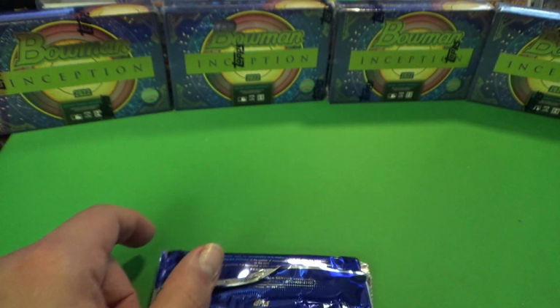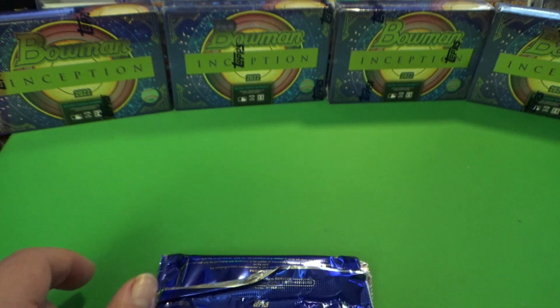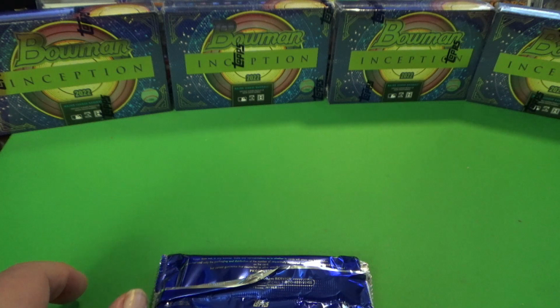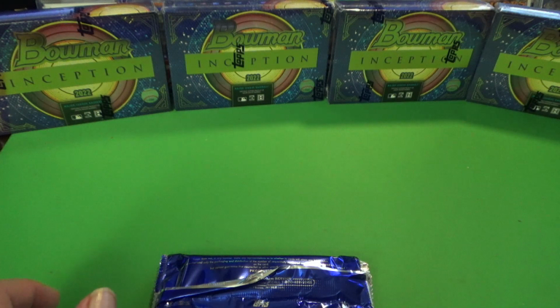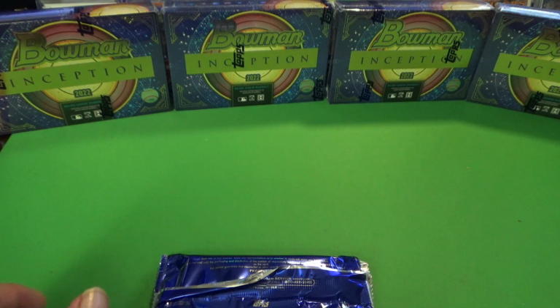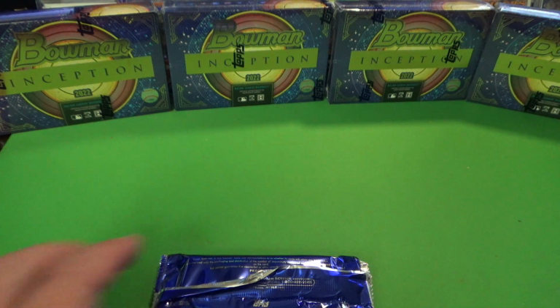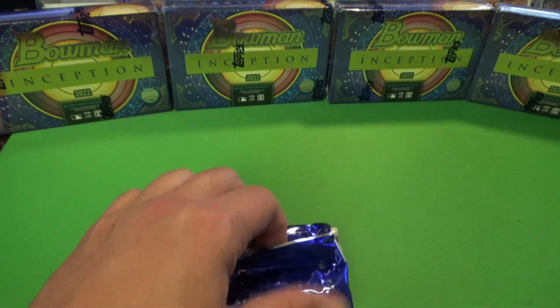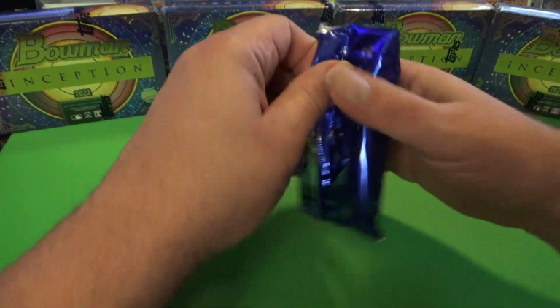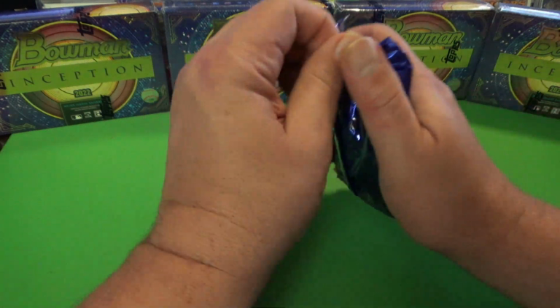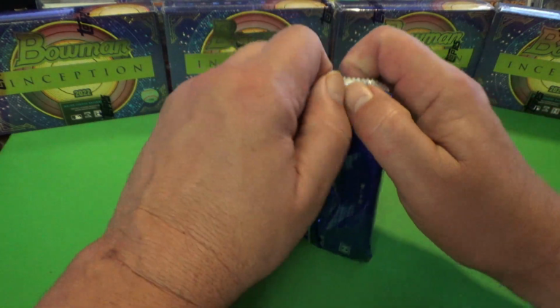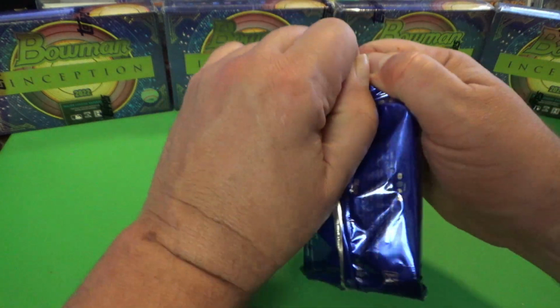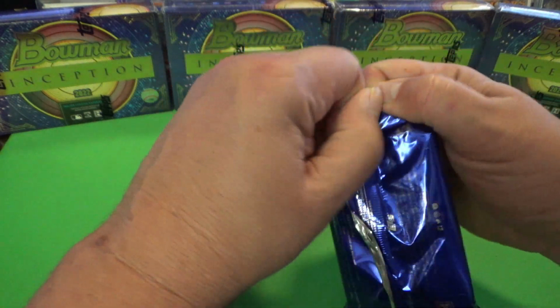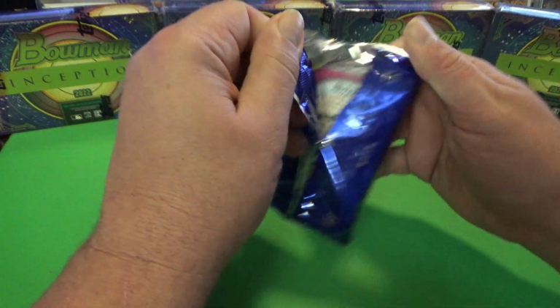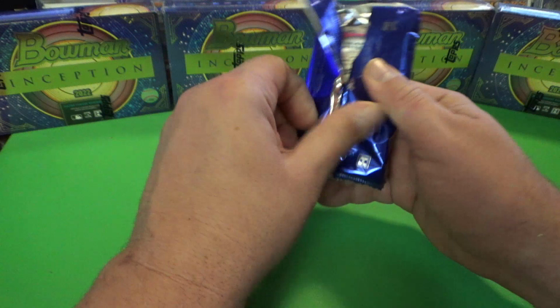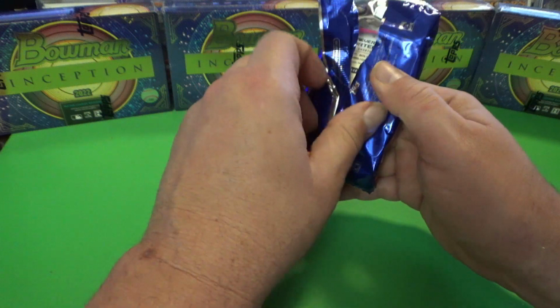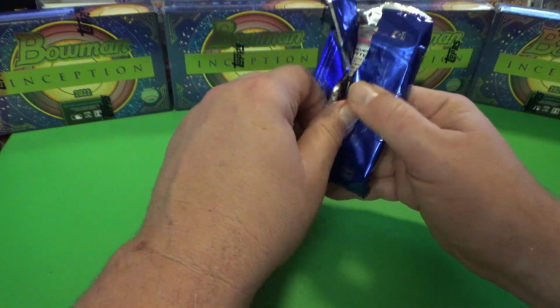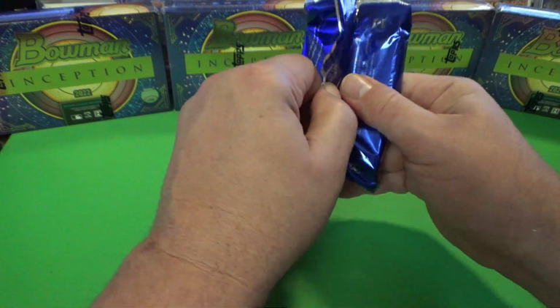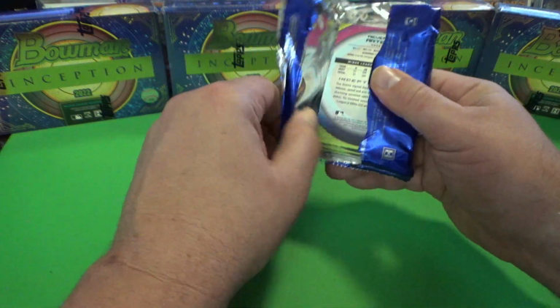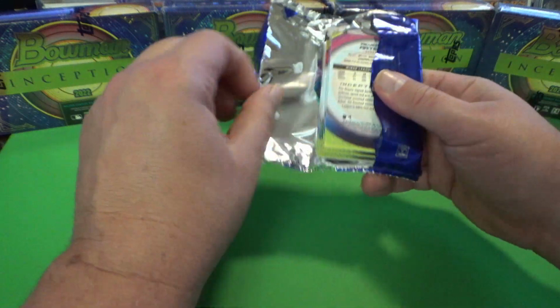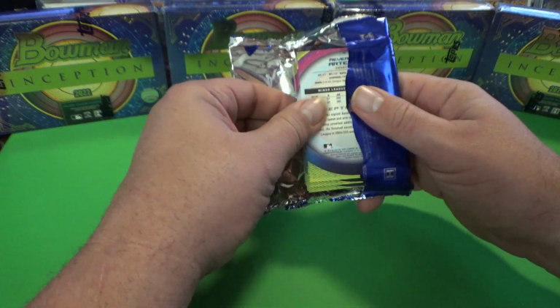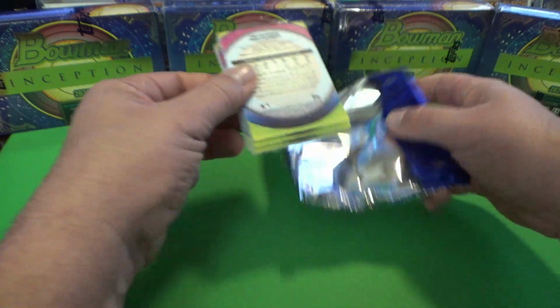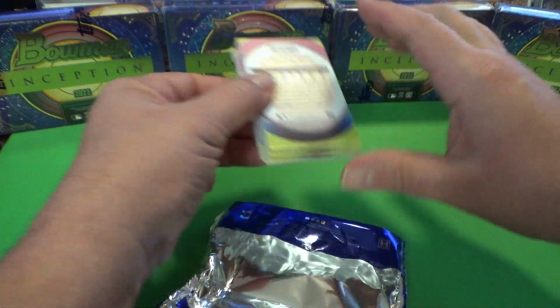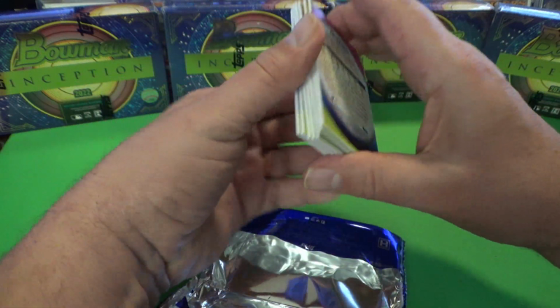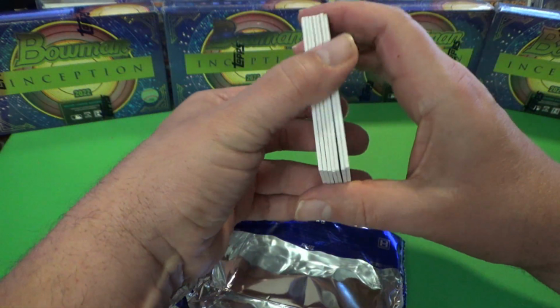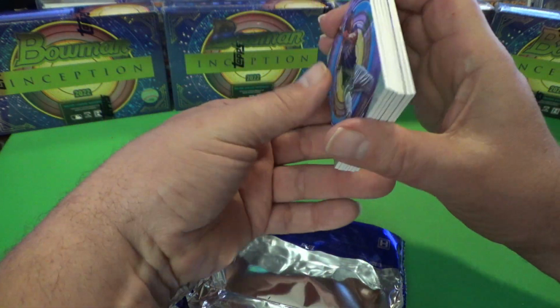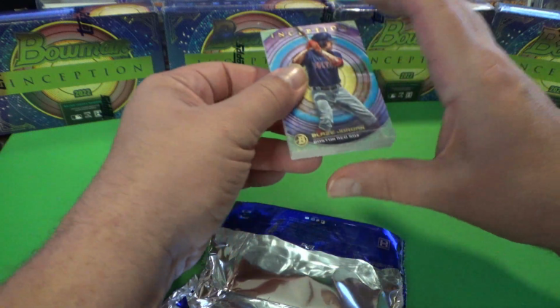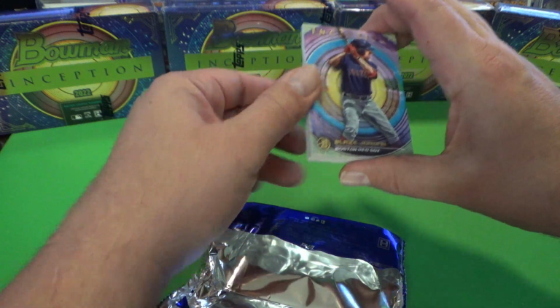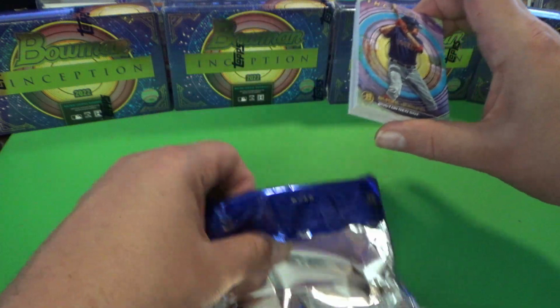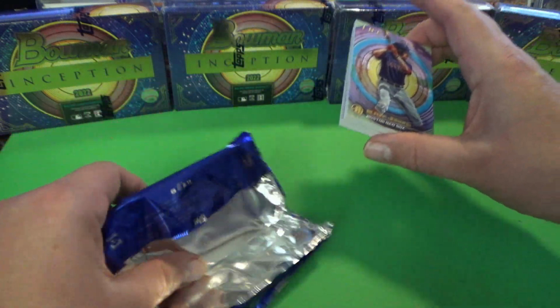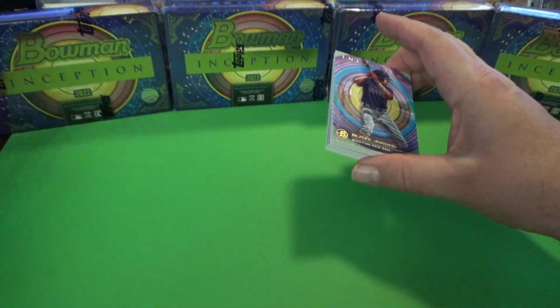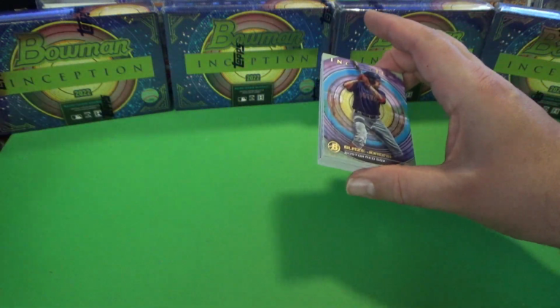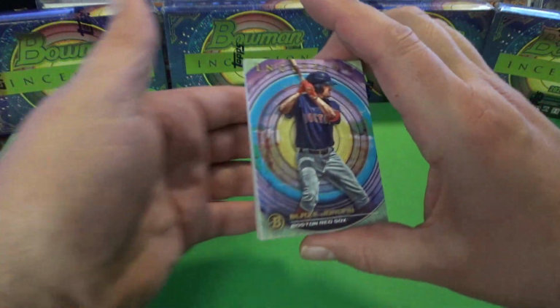They put out the product — why can't they guarantee it? We're going to have a short mail day after we open a few of these boxes and see what we can get. We'll examine these cards and see what they're like for our first look here.